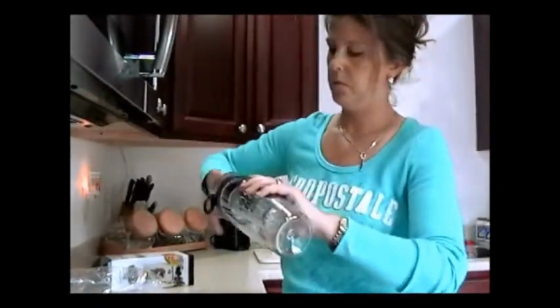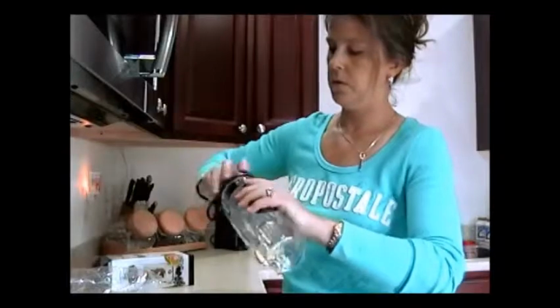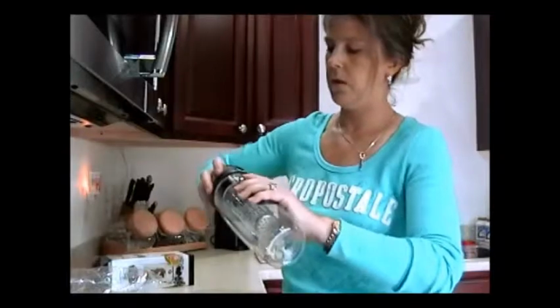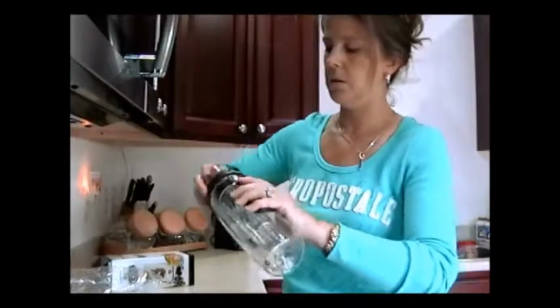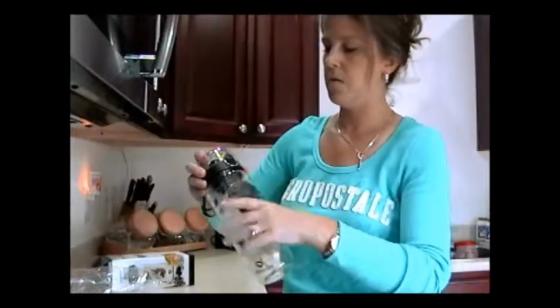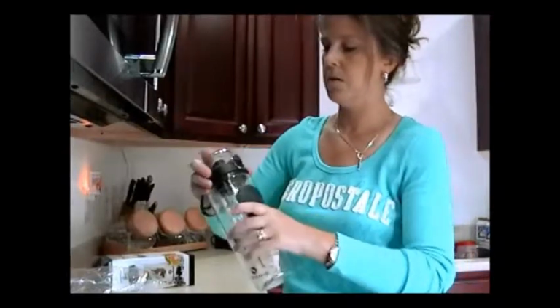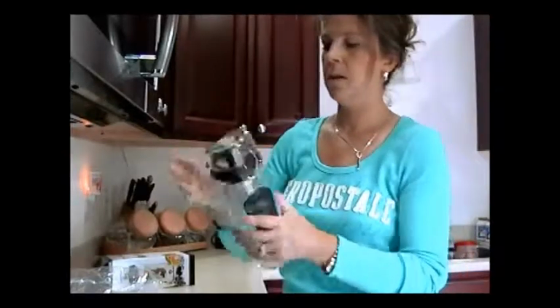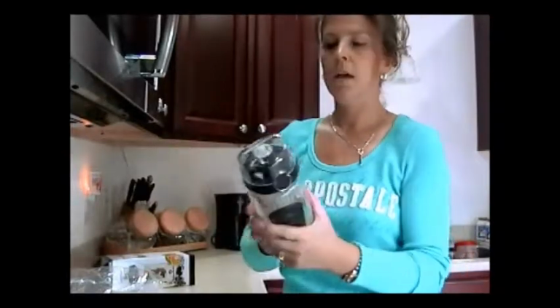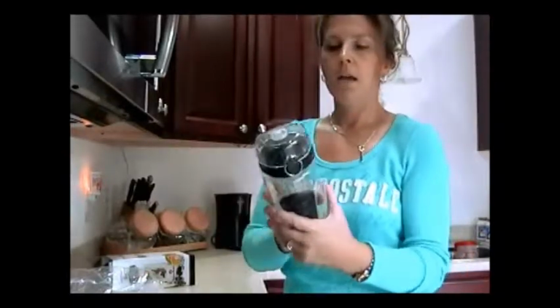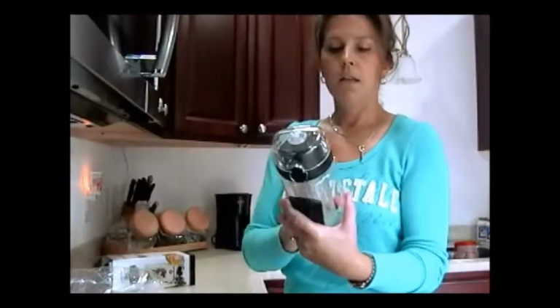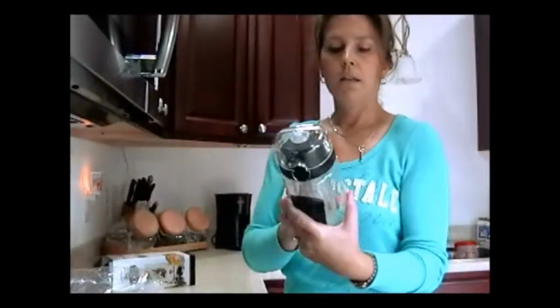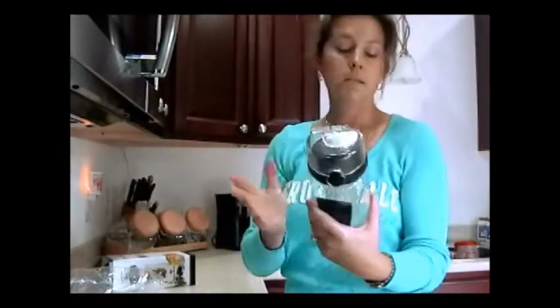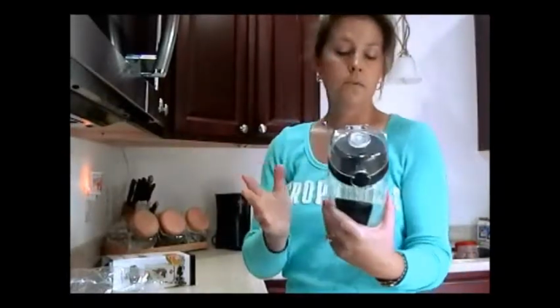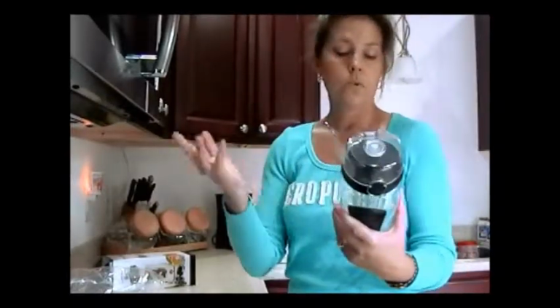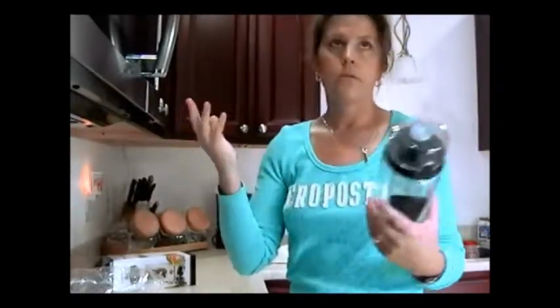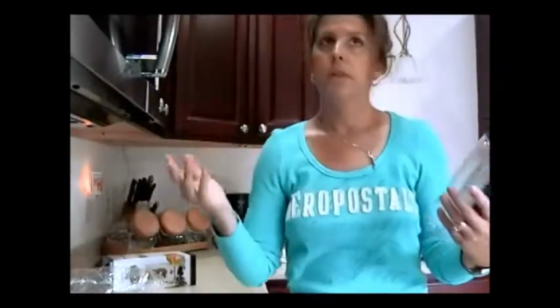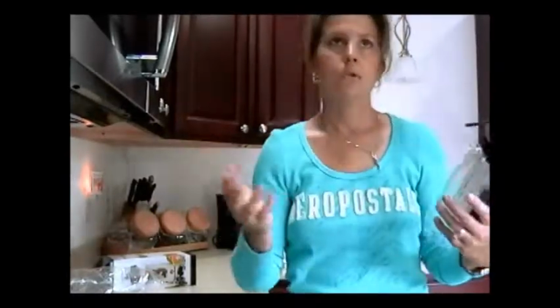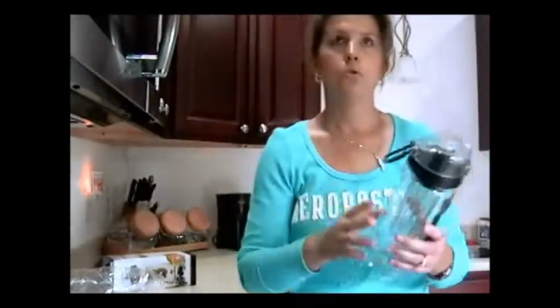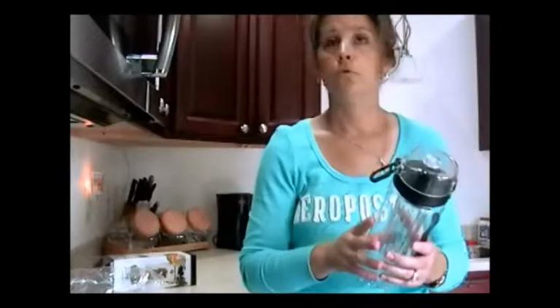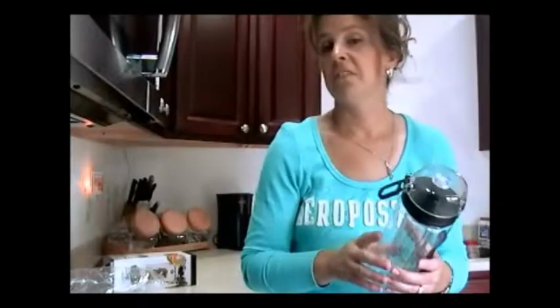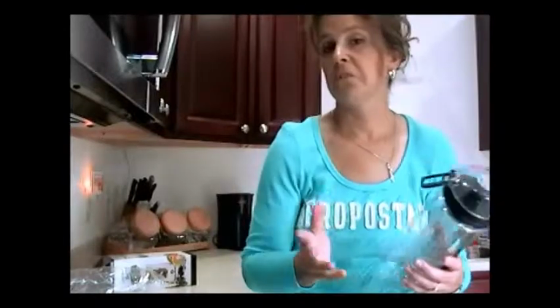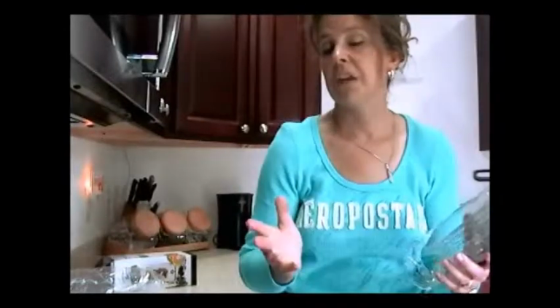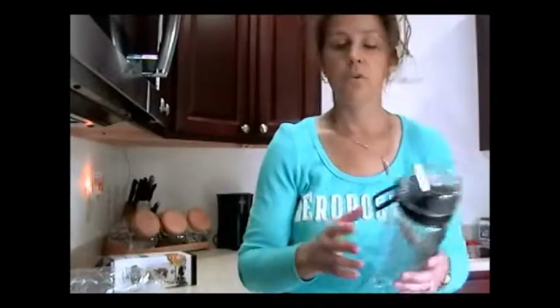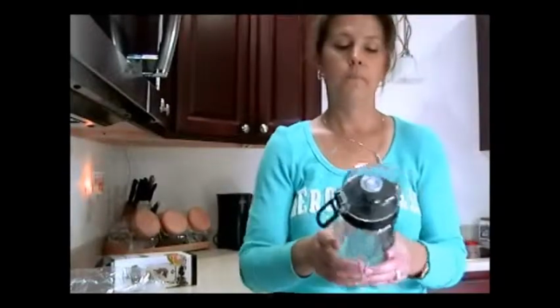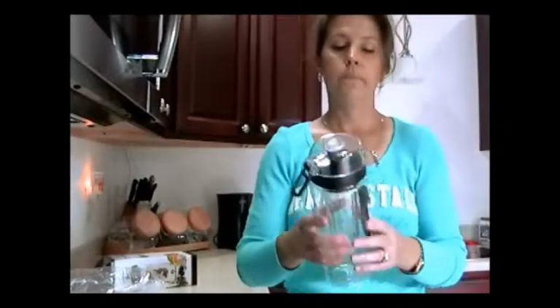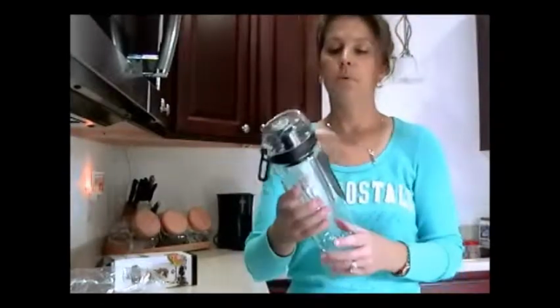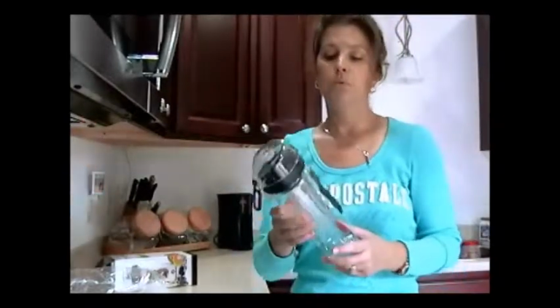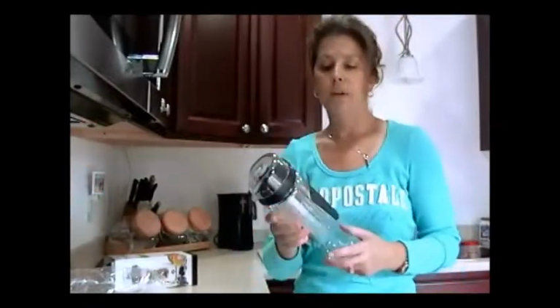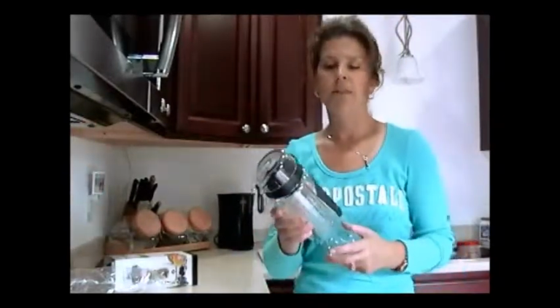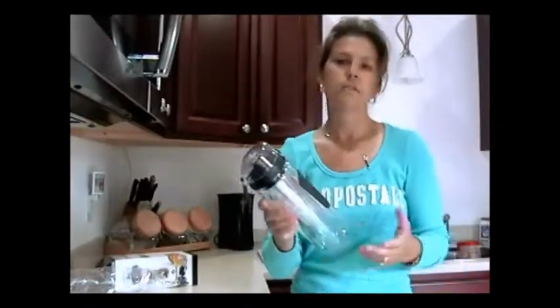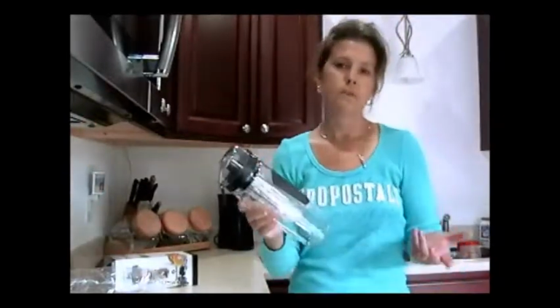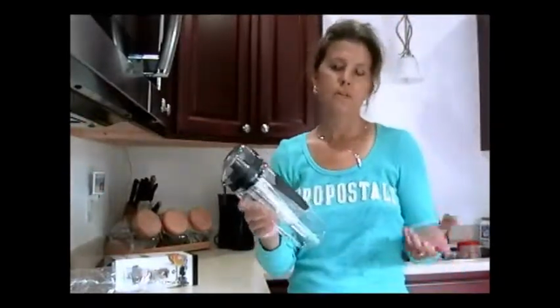Twist it on like so, and then you let it sit for an hour or two, three, four, eight — overnight. A lot of people do overnight. I think that gives you the best flavor.